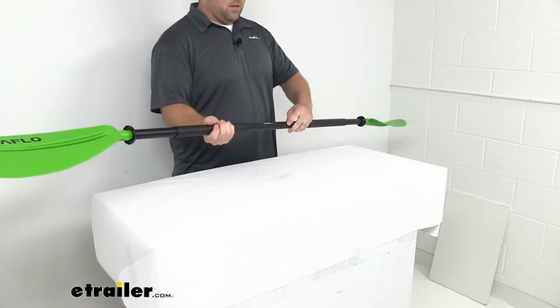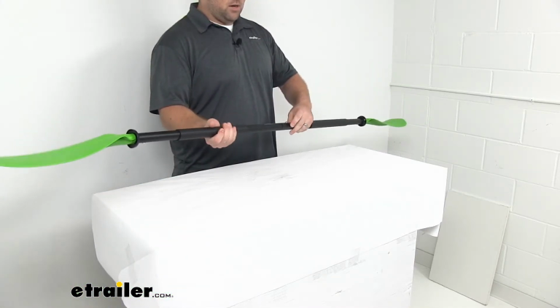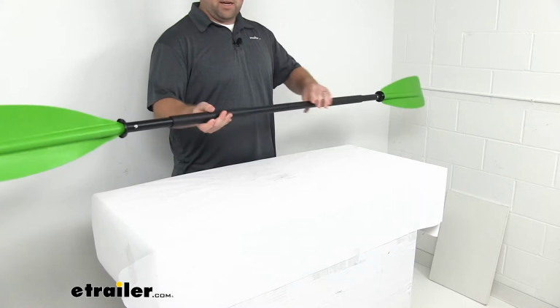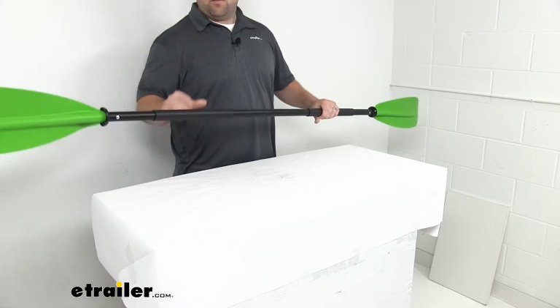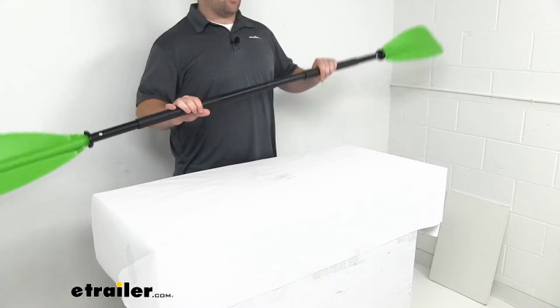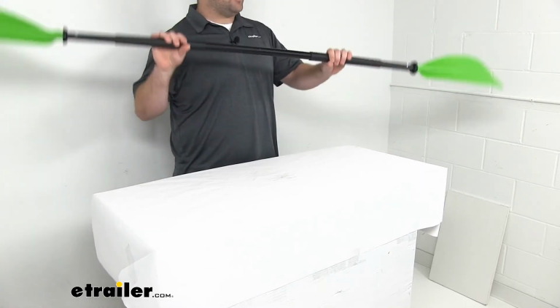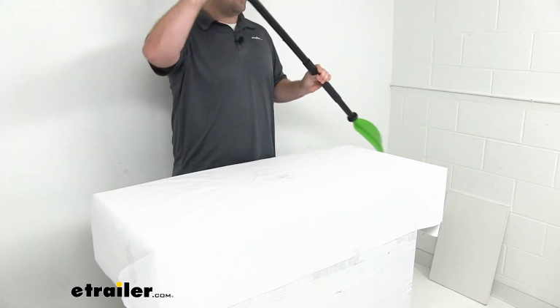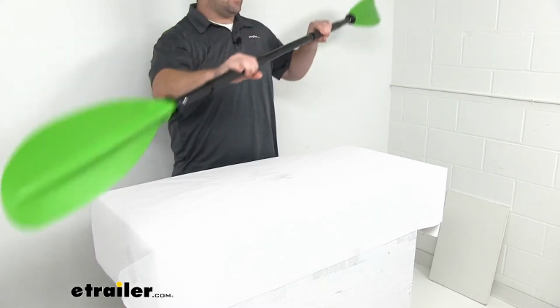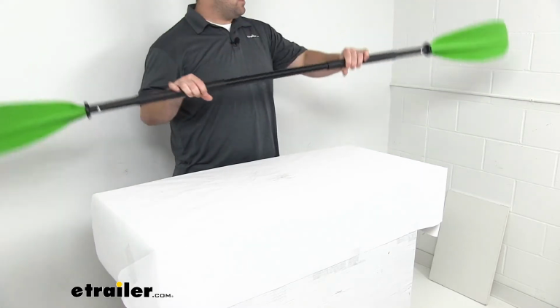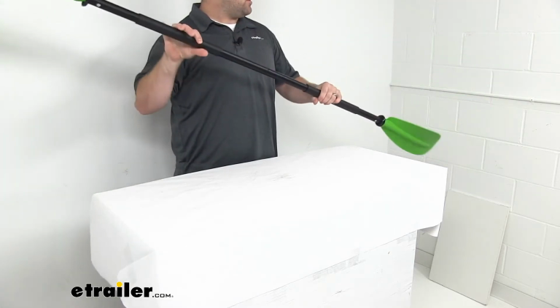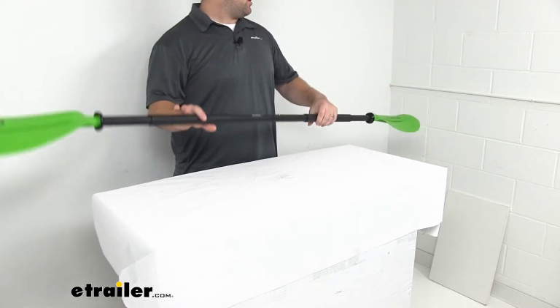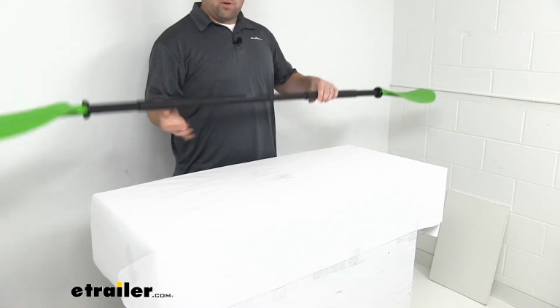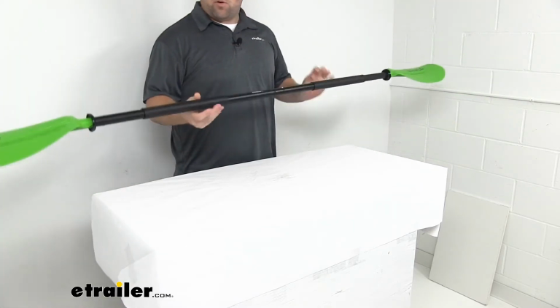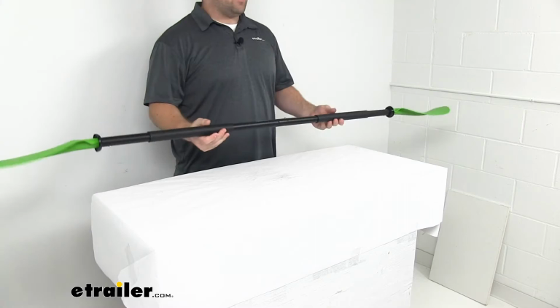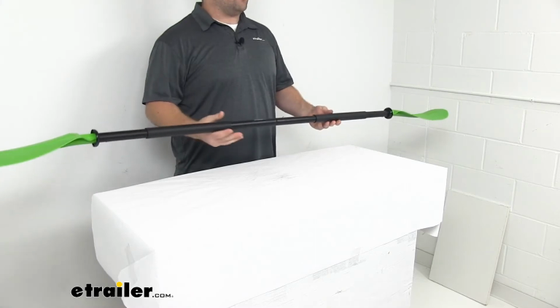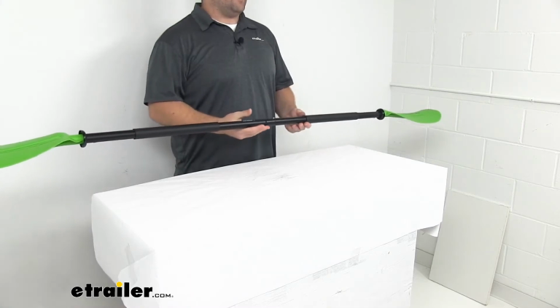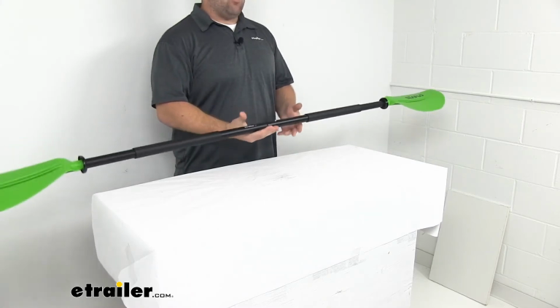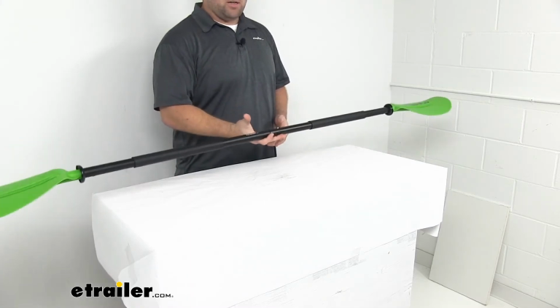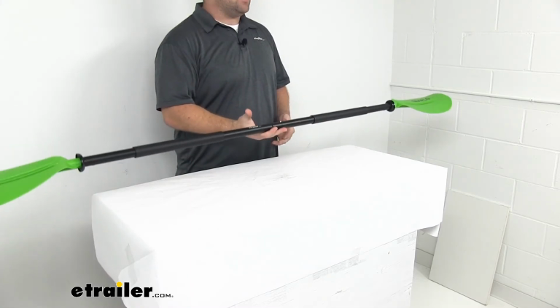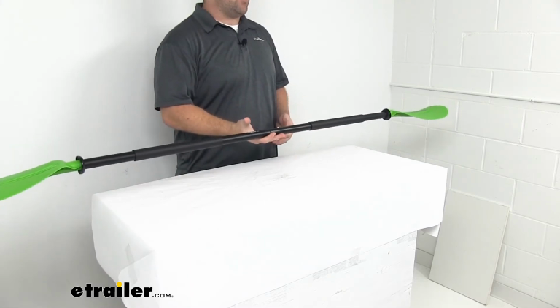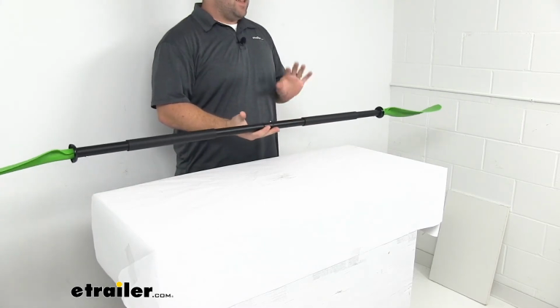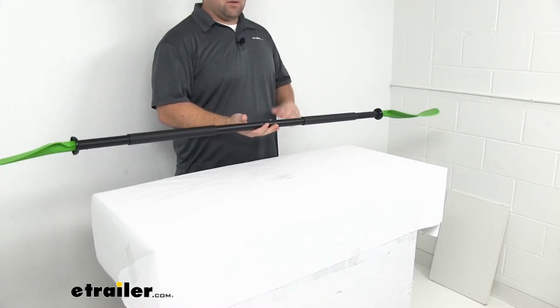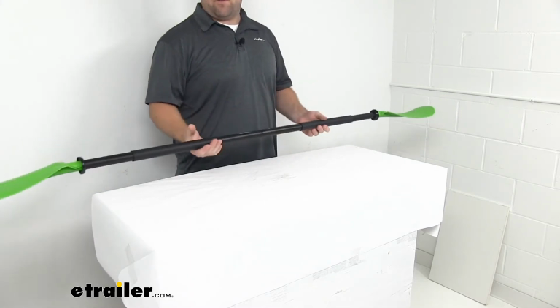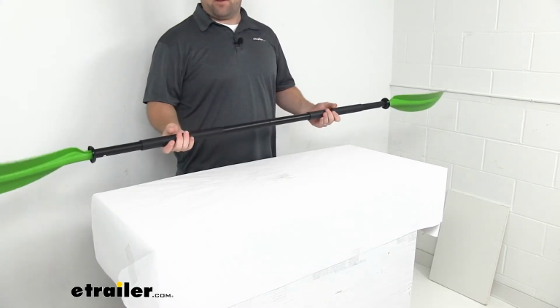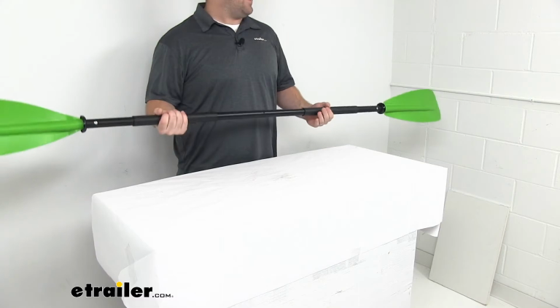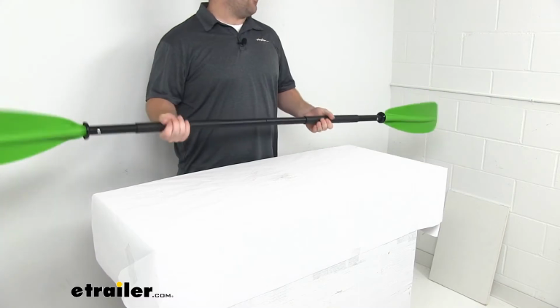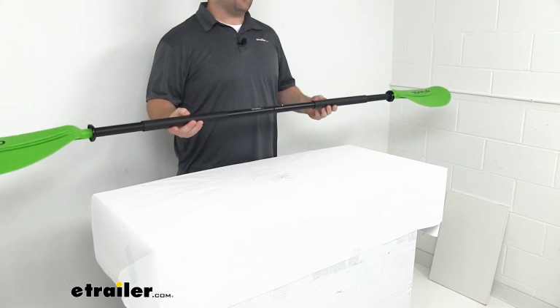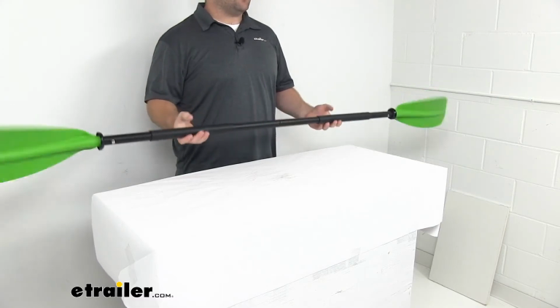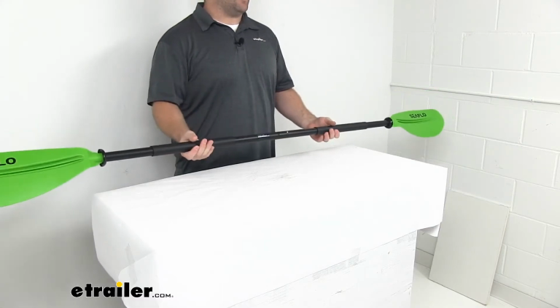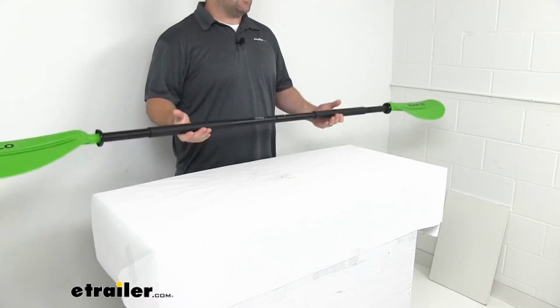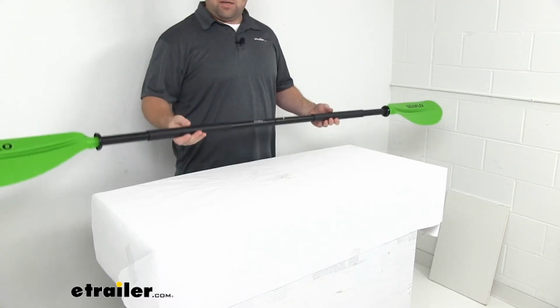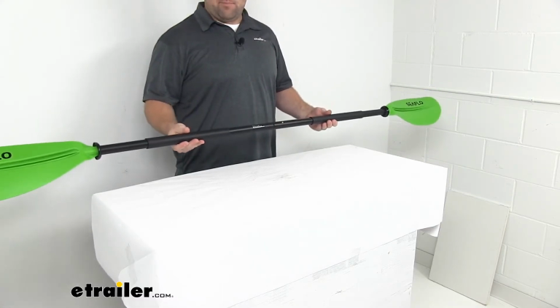These are designed for your high-stroke paddling, so they're going to be great for flat water conditions and touring. Not so great if you're in high waves or something like that, so keep that in mind.